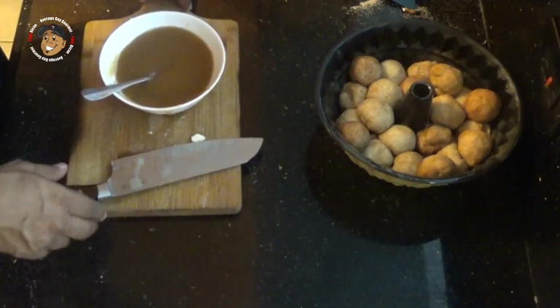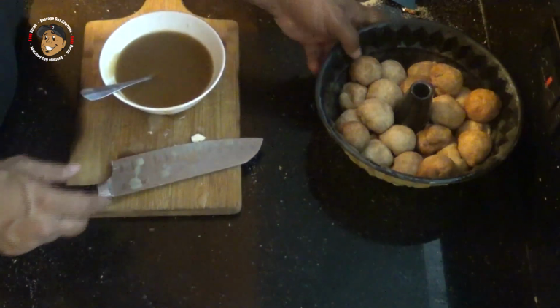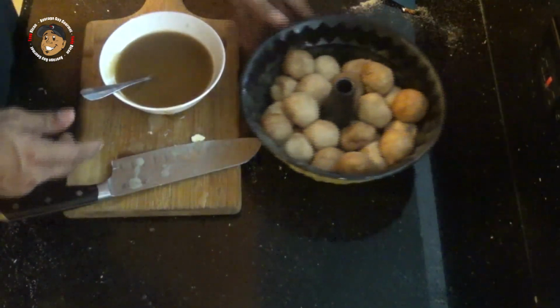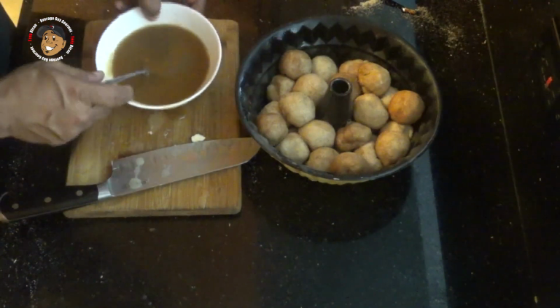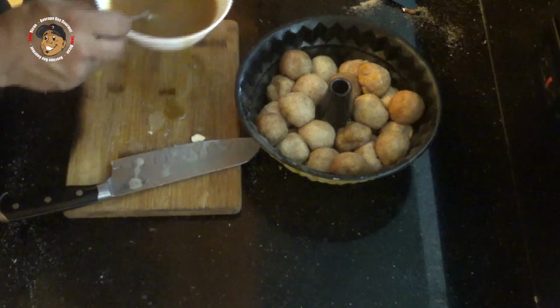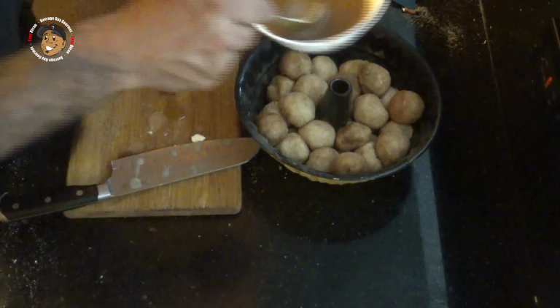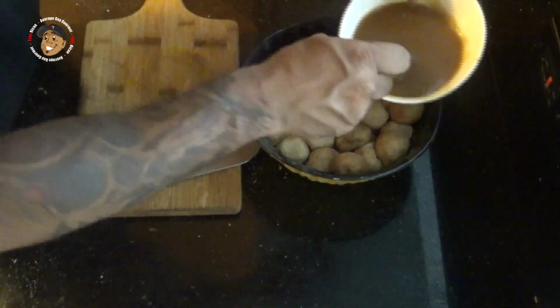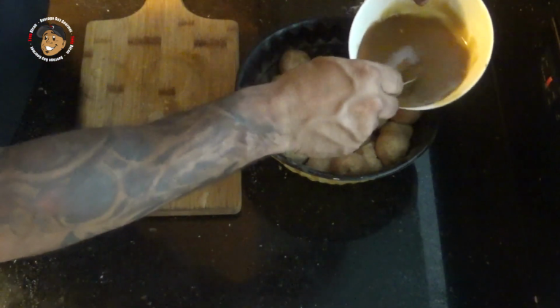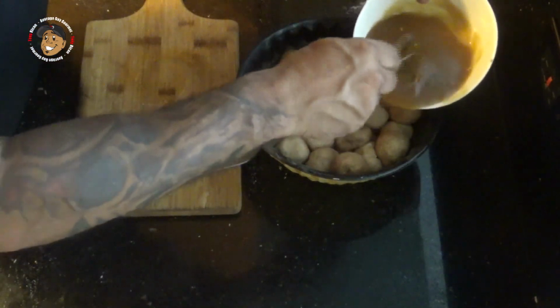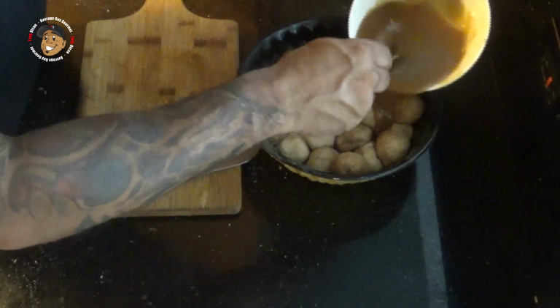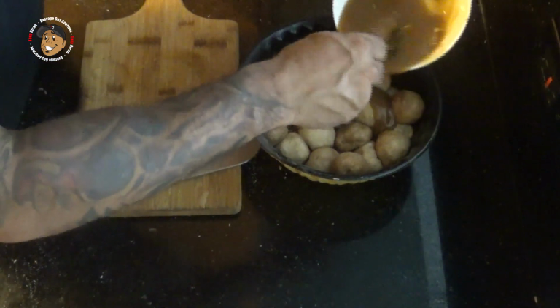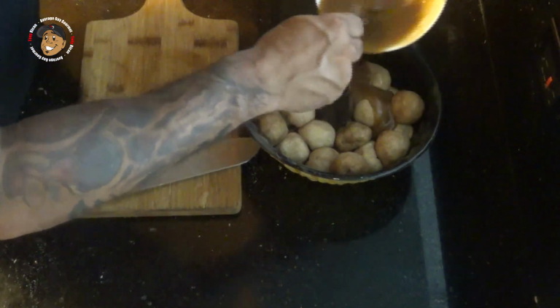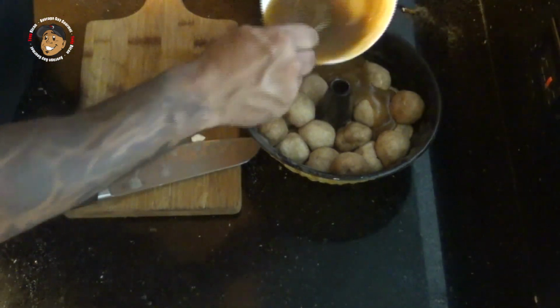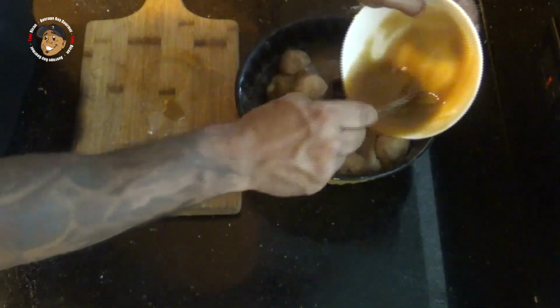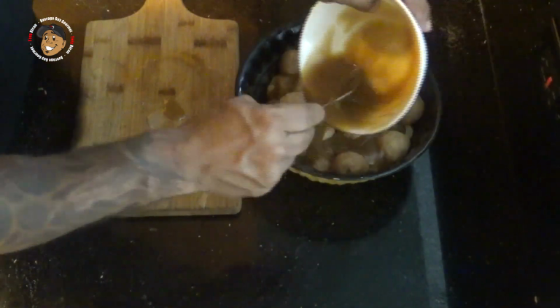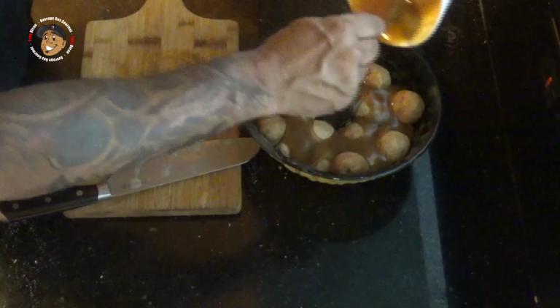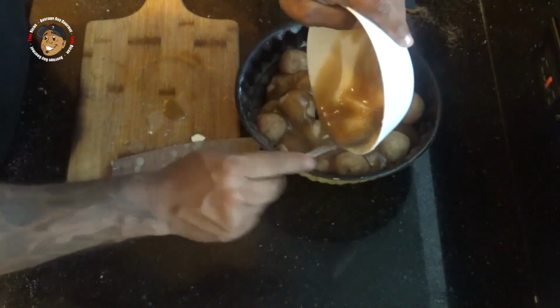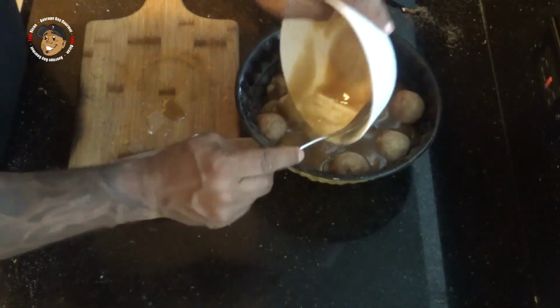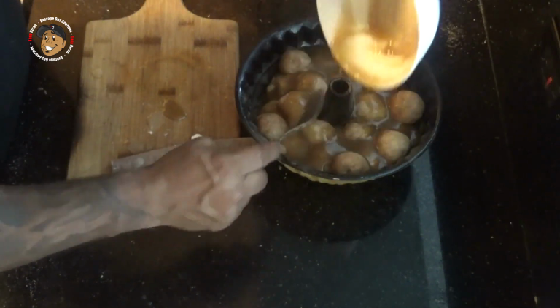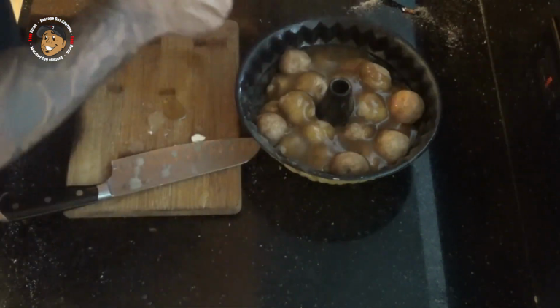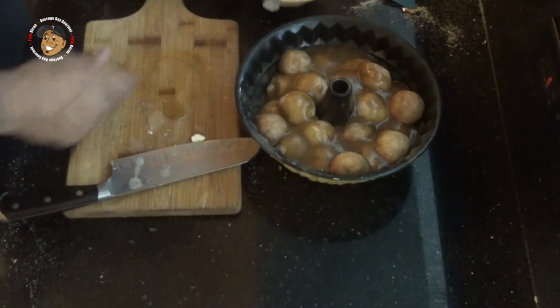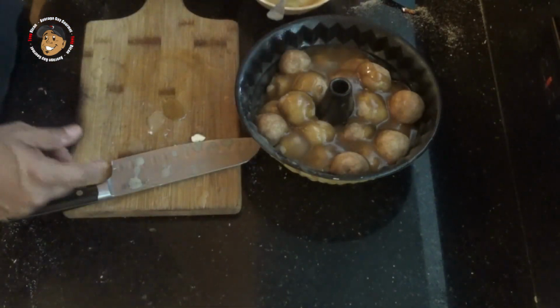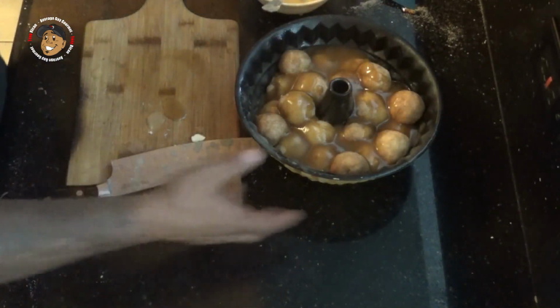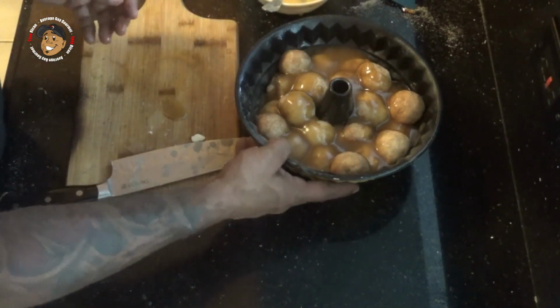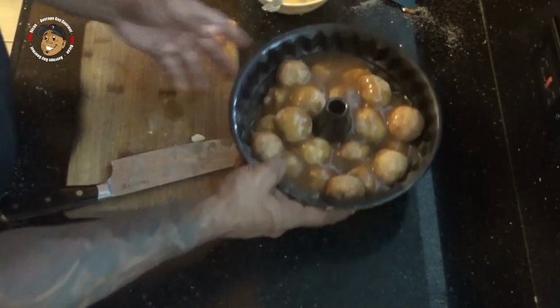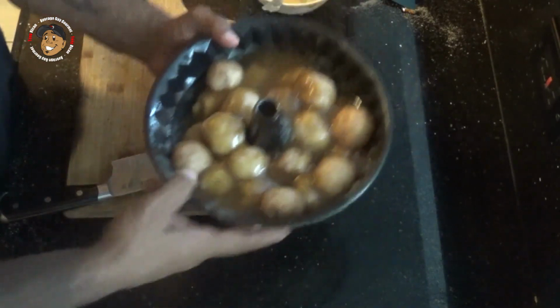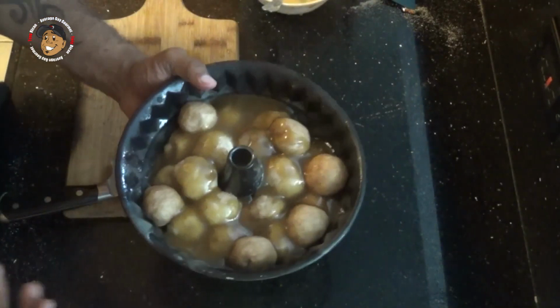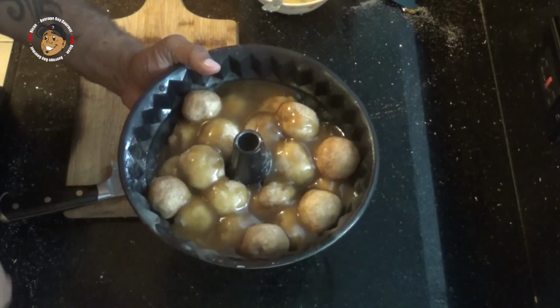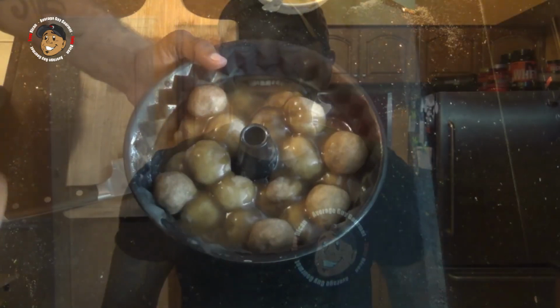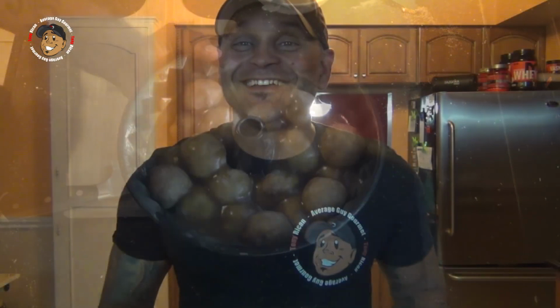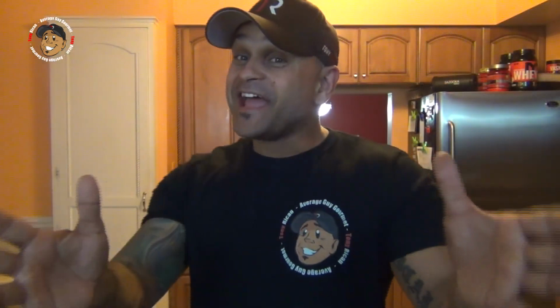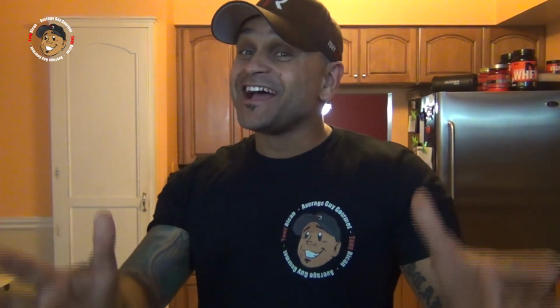Then I'm going to take my mixture, pour it over my little monkey bread here. Then I'm going to go ahead and pop this in my oven for about 20 to 25 minutes. And that's it, guys.